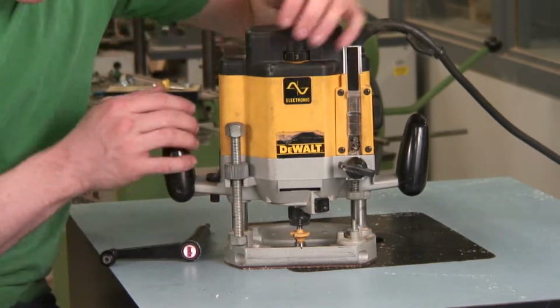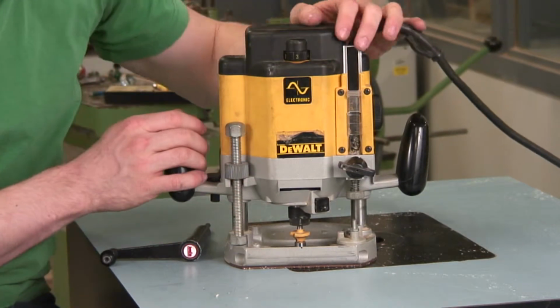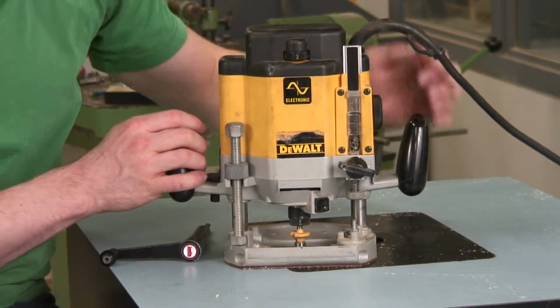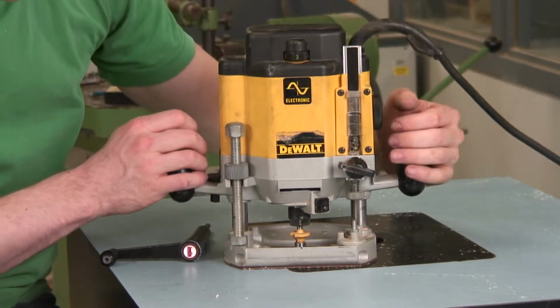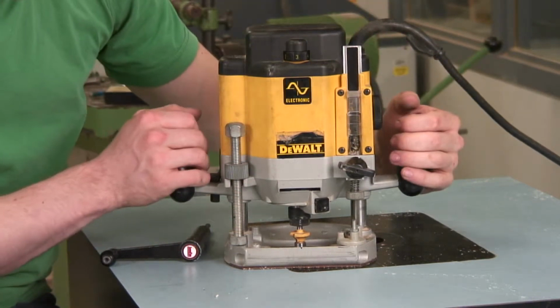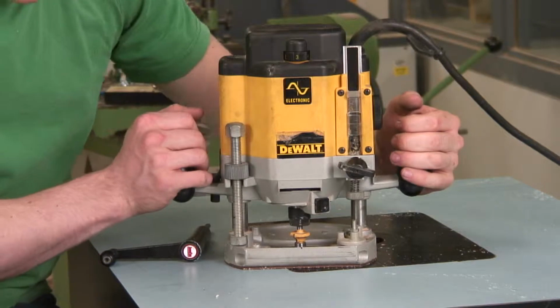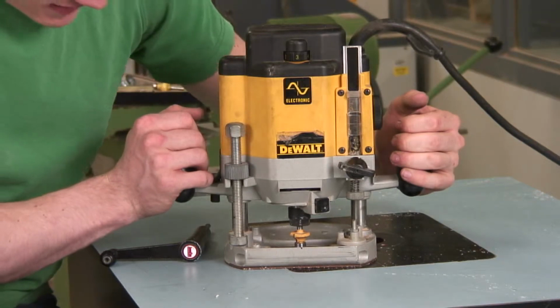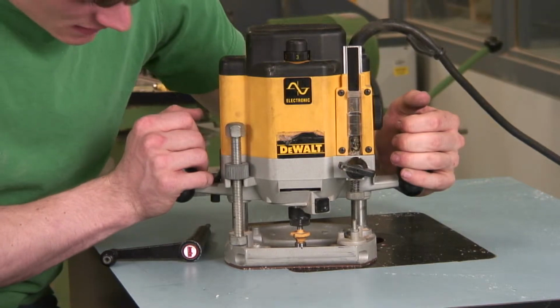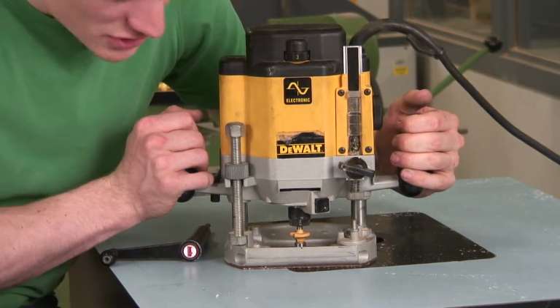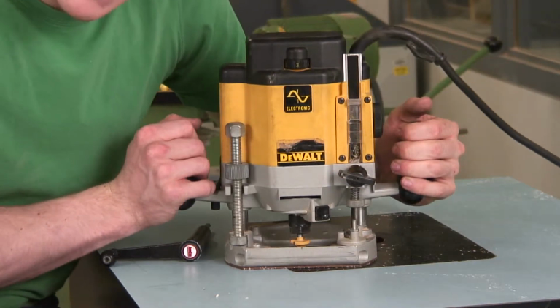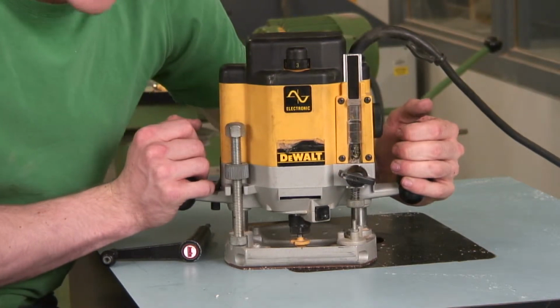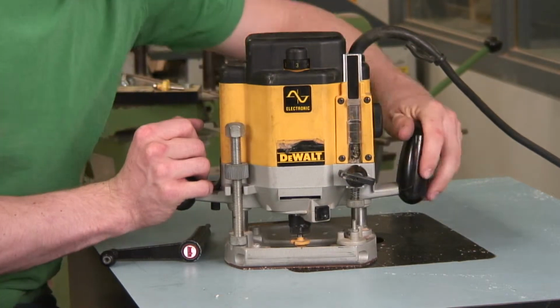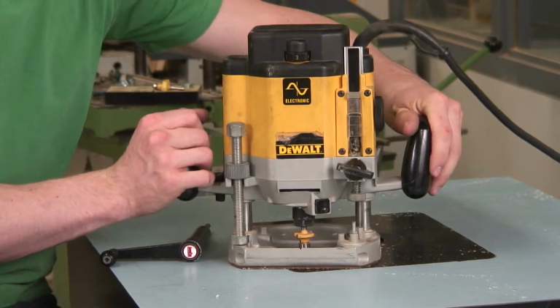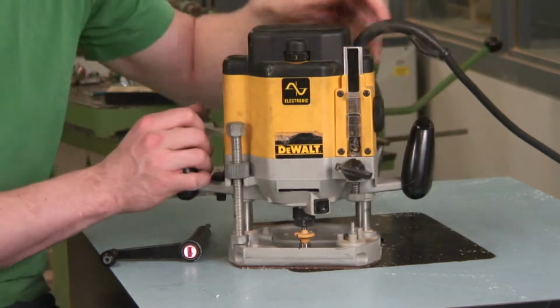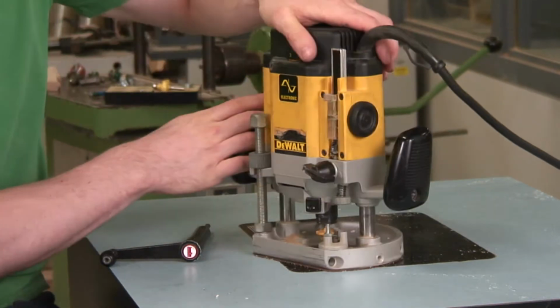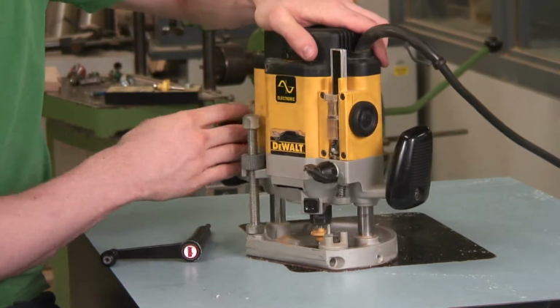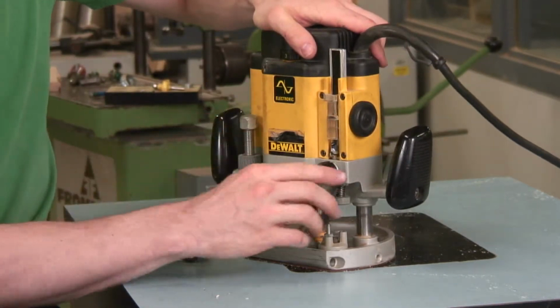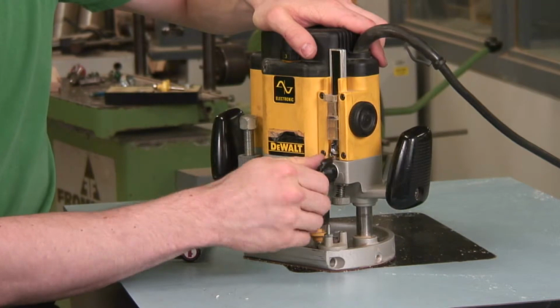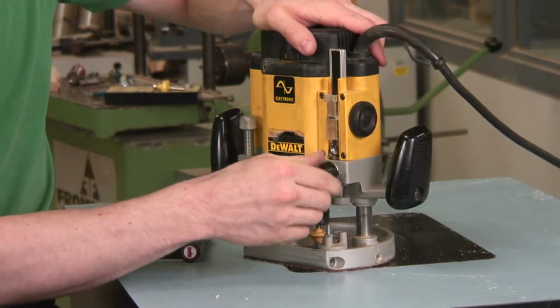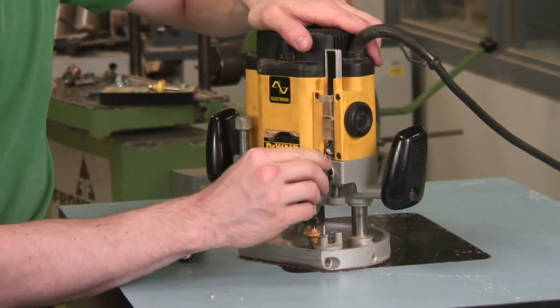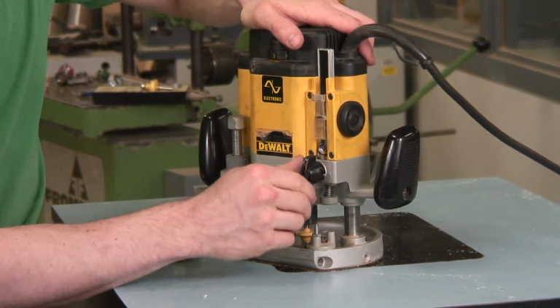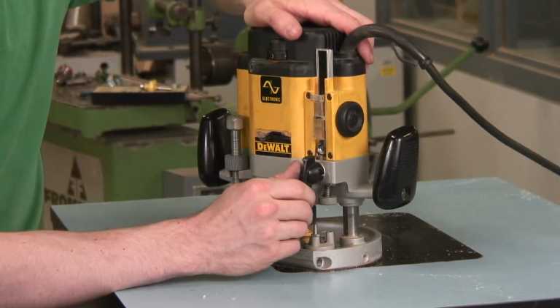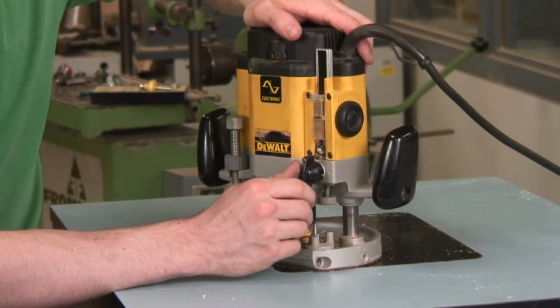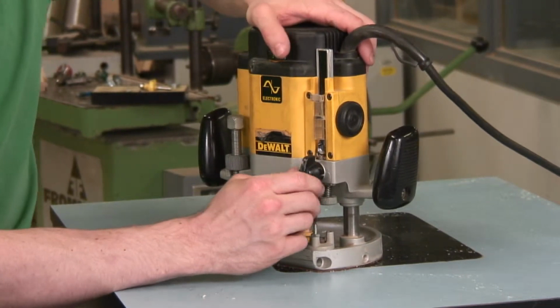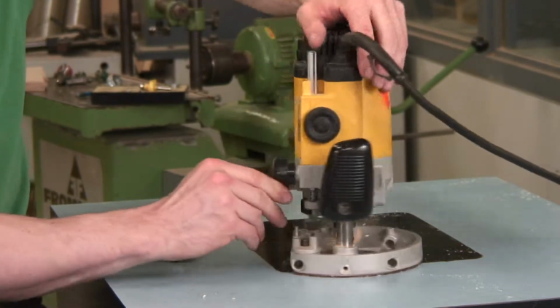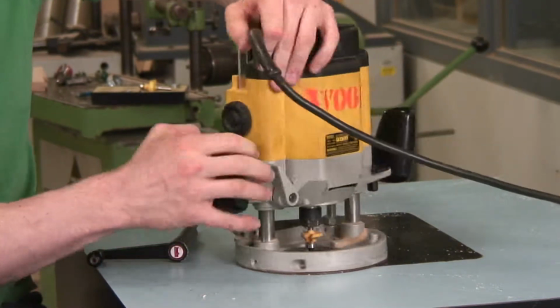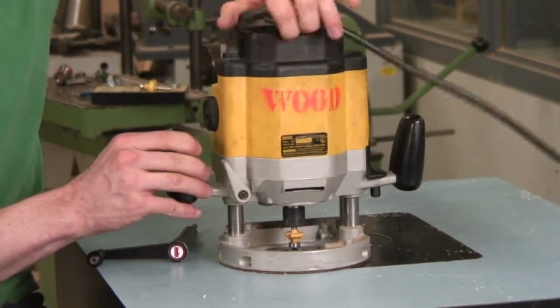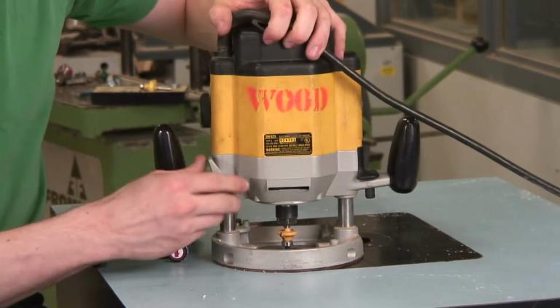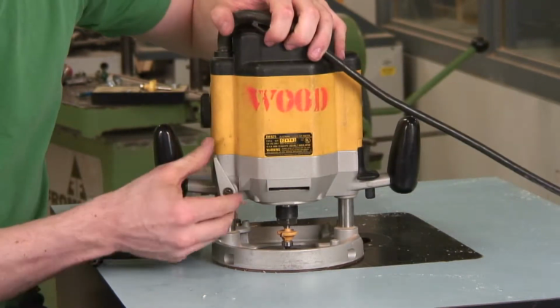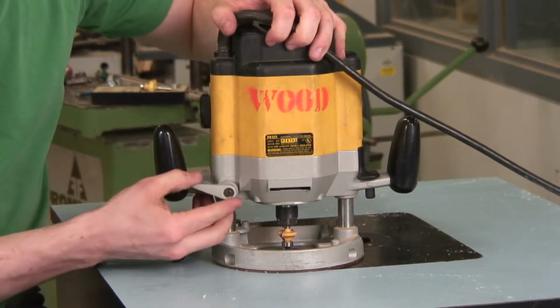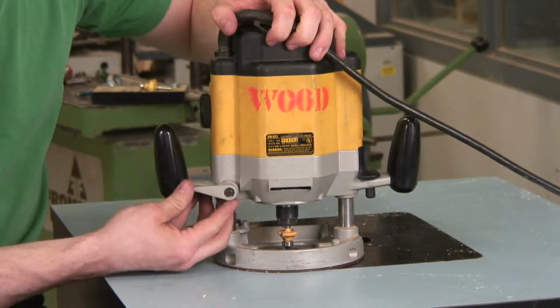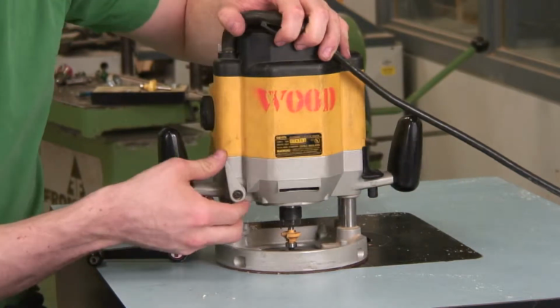So you can start at a certain adjustment and then plunge from that depth. This knob right here locks it at a certain depth, as does this one on the back side of the router.